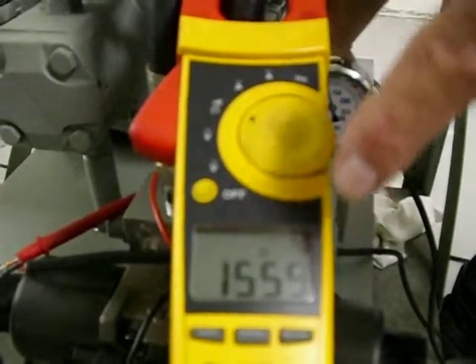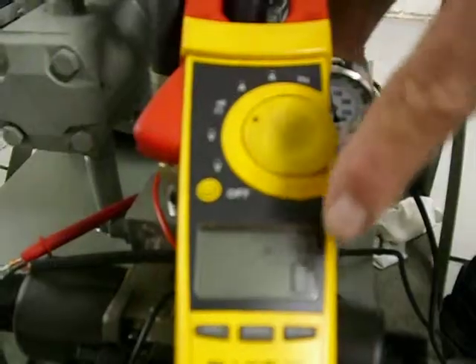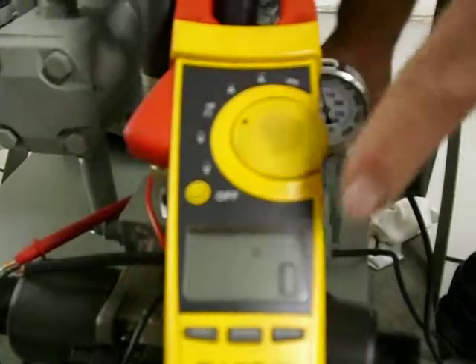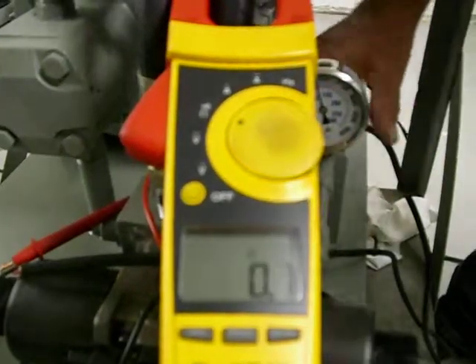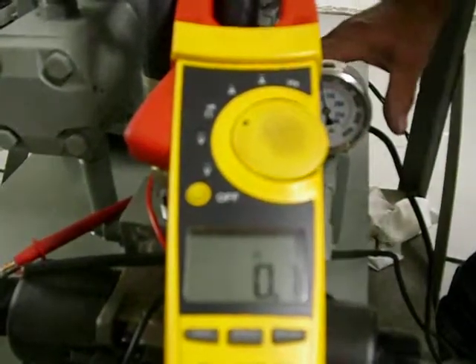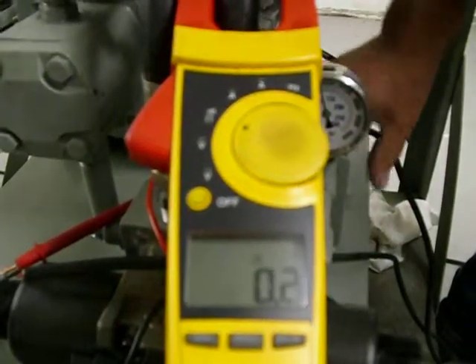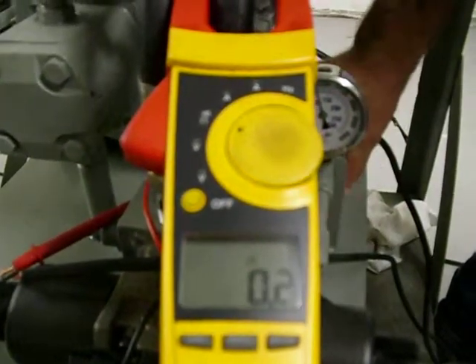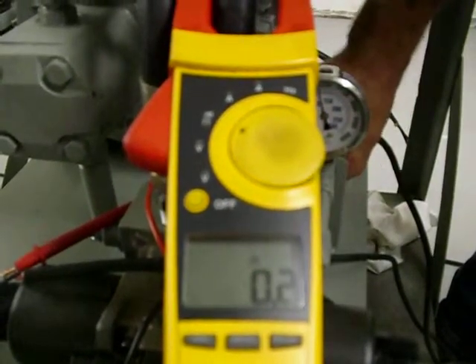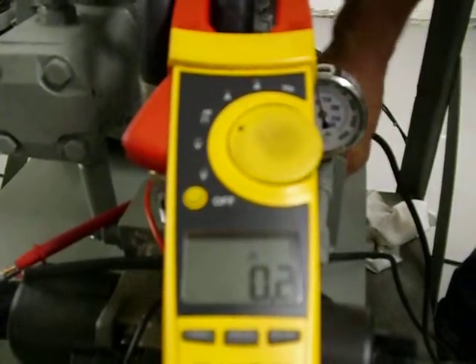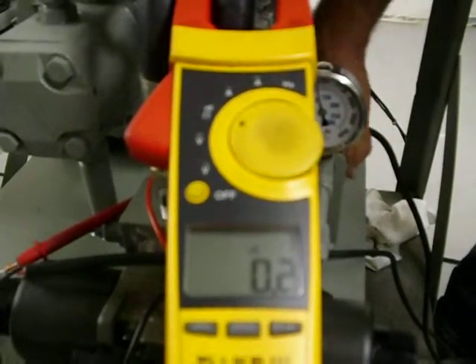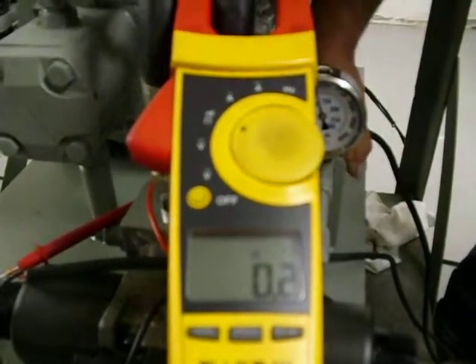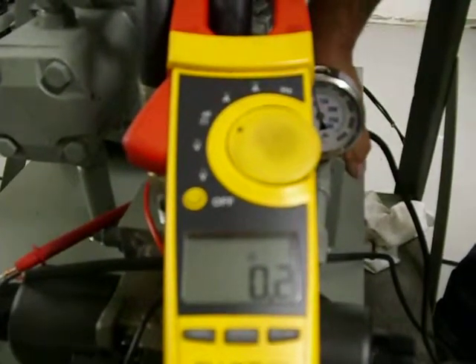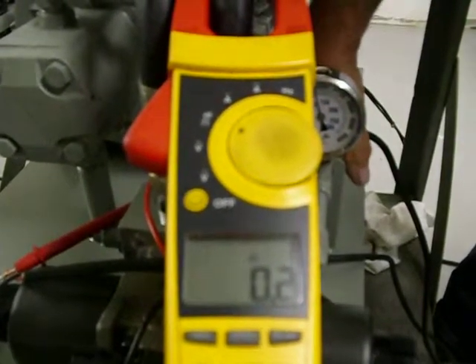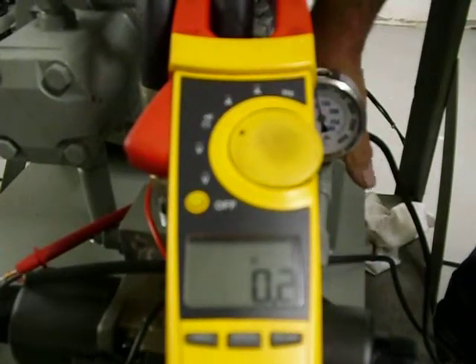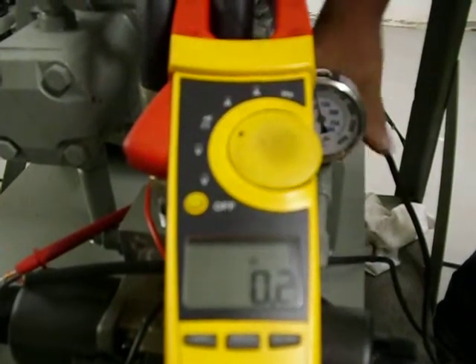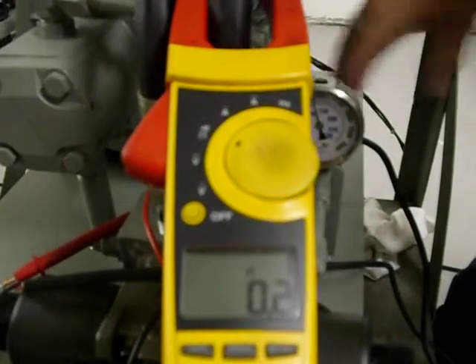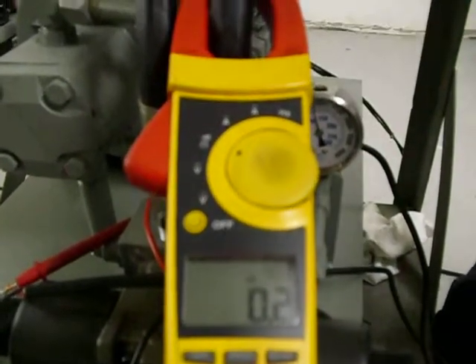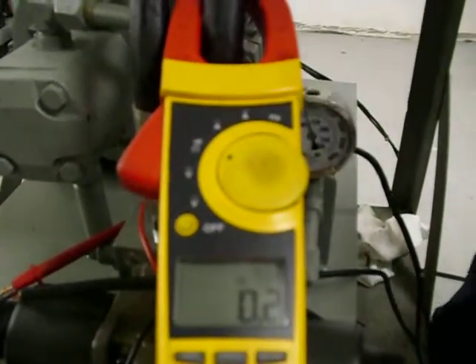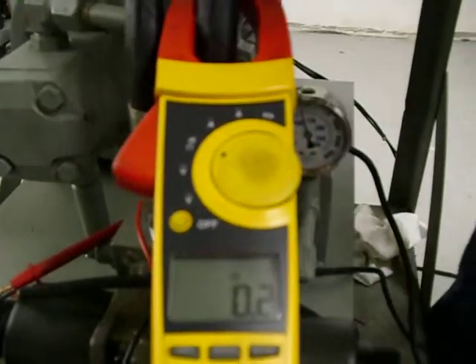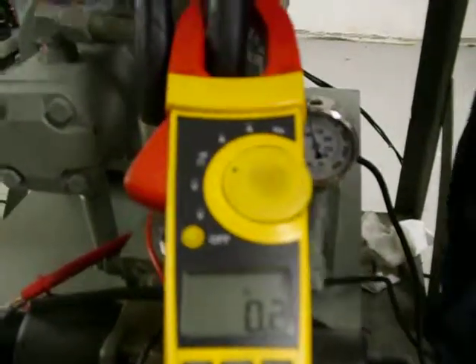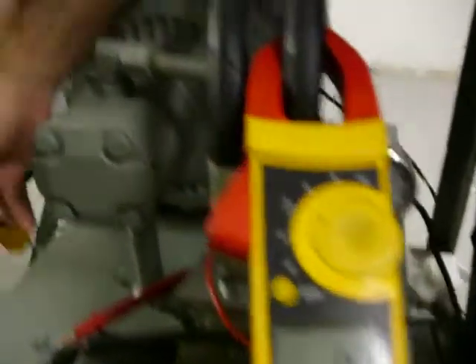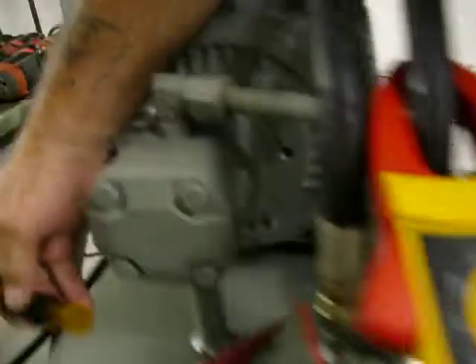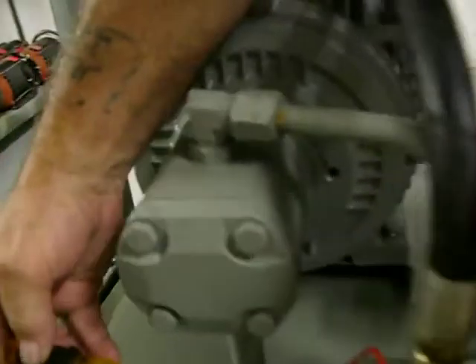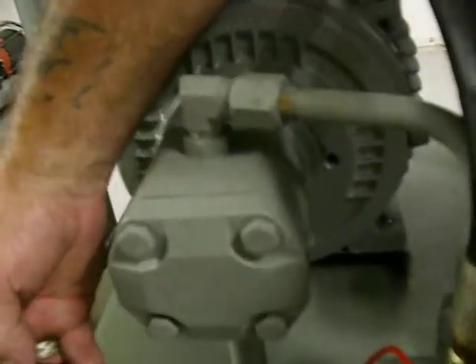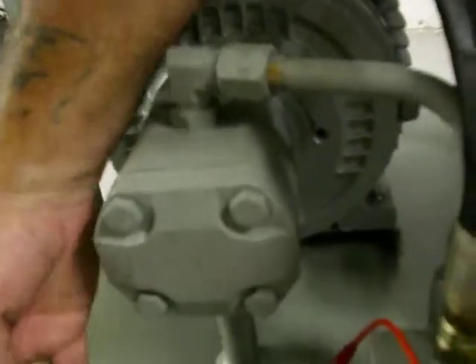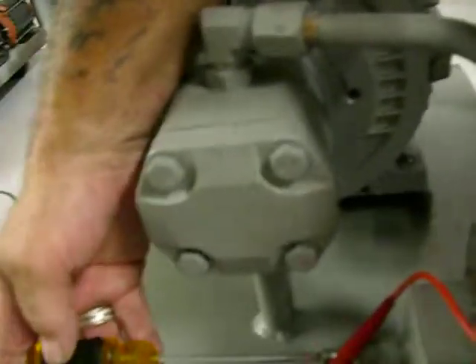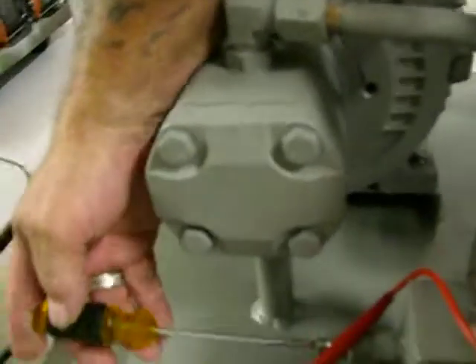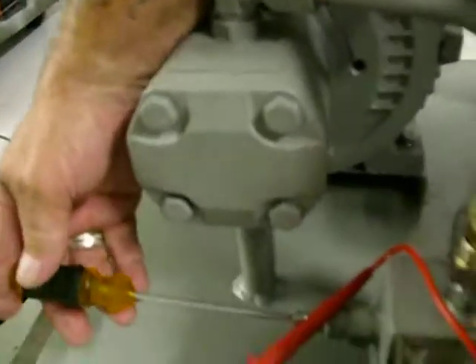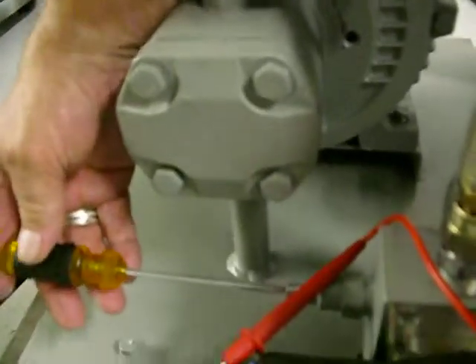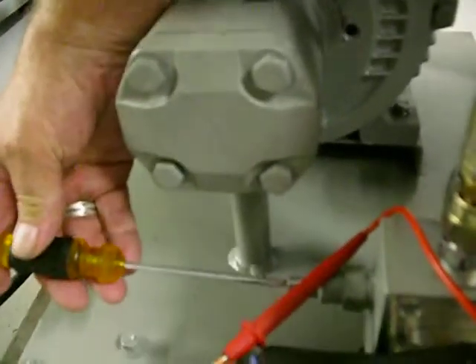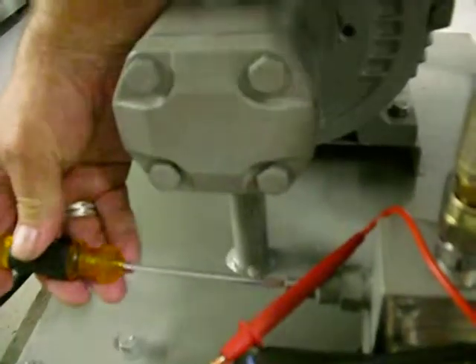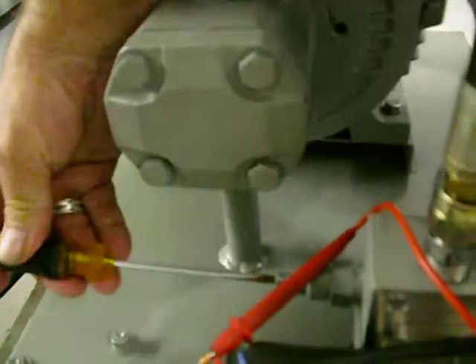The switch just closed. Turn it back a little bit. At that point, your pressure switch is set.